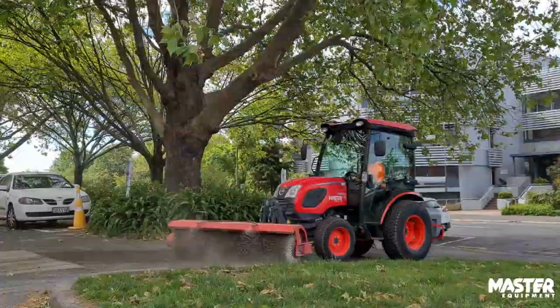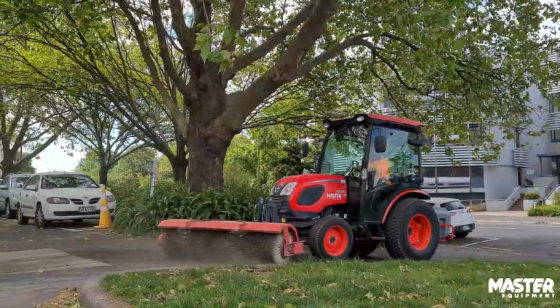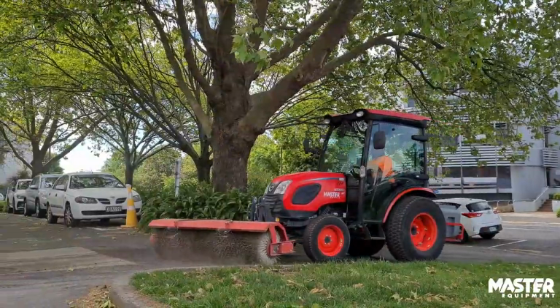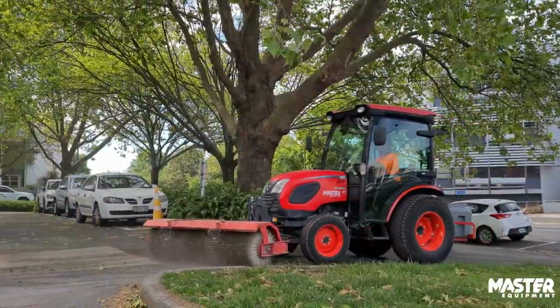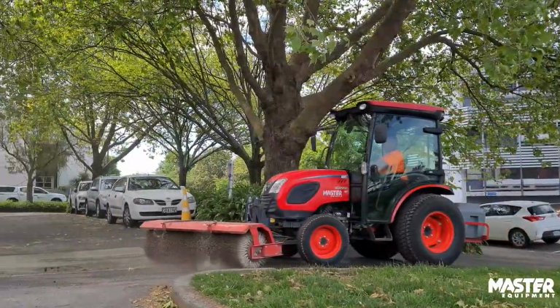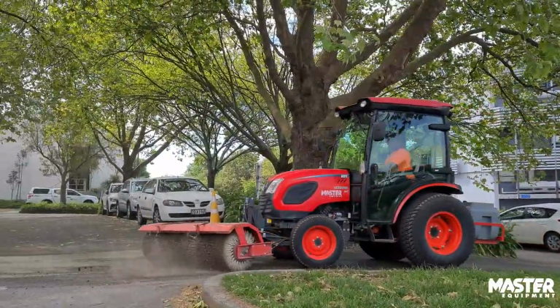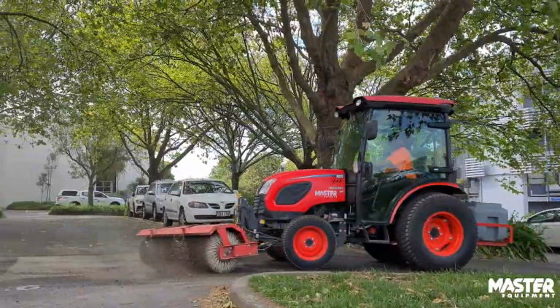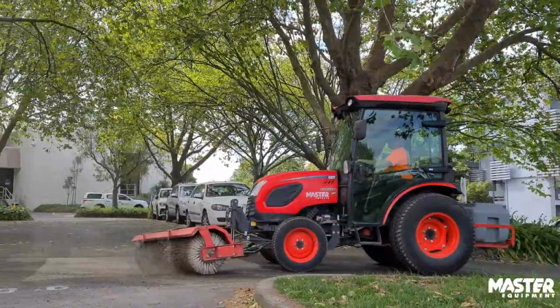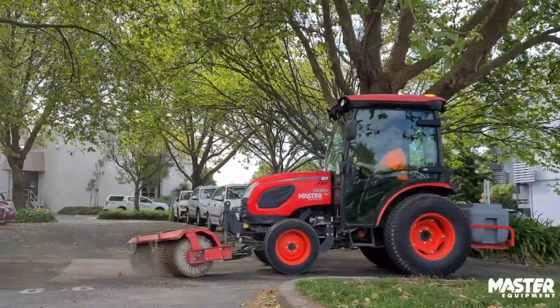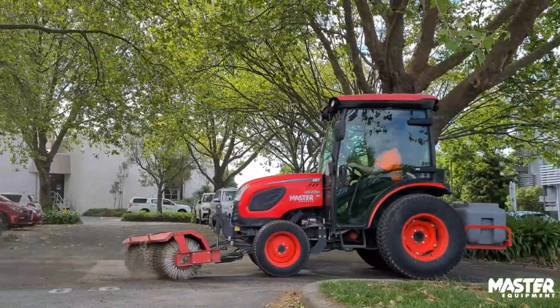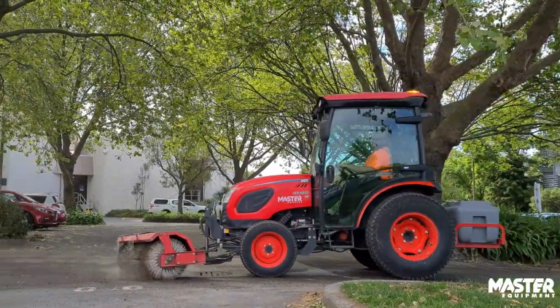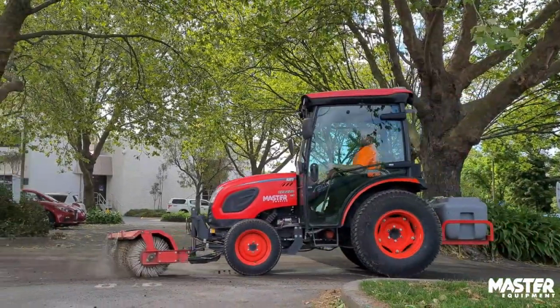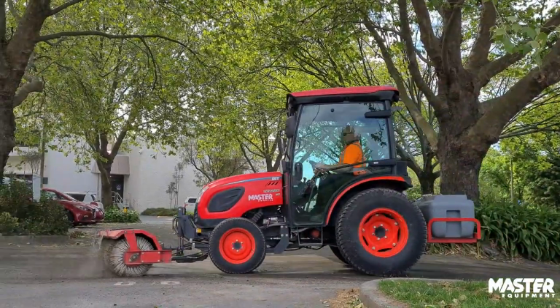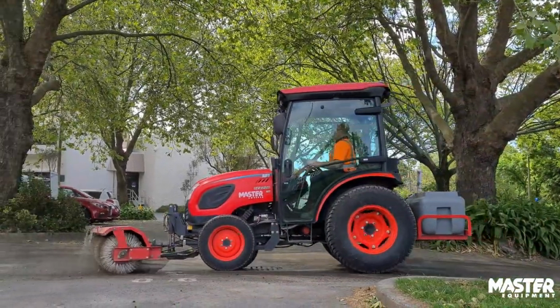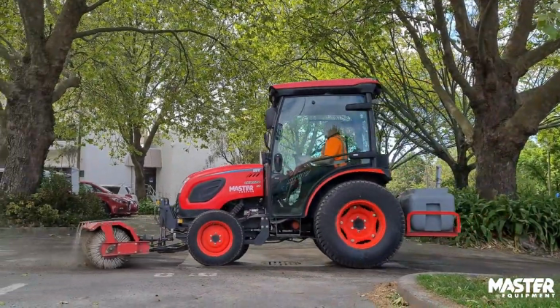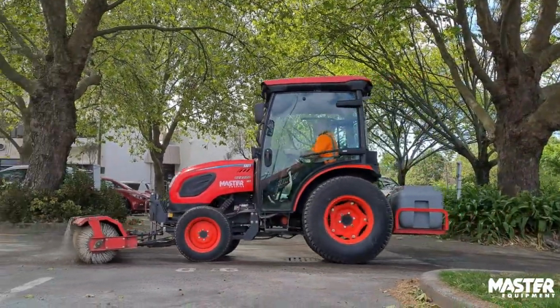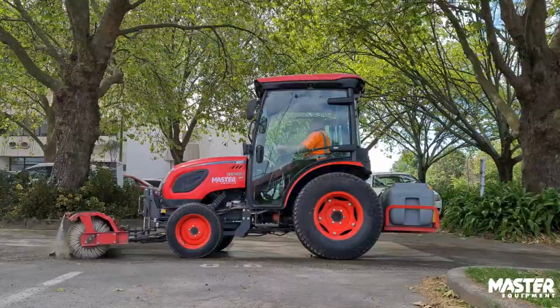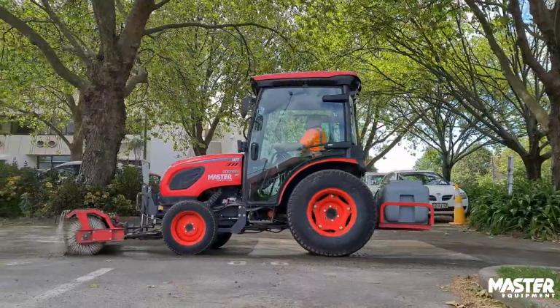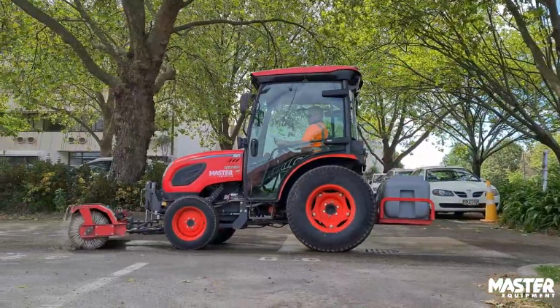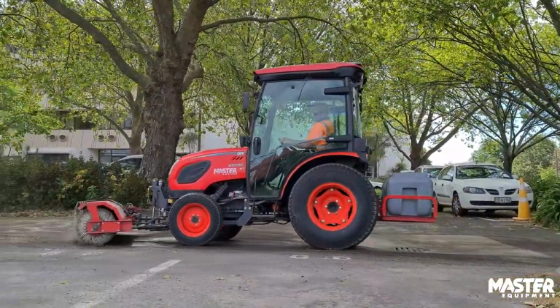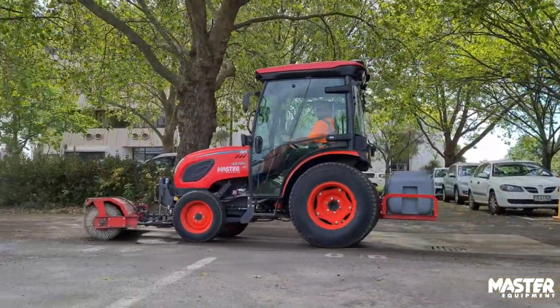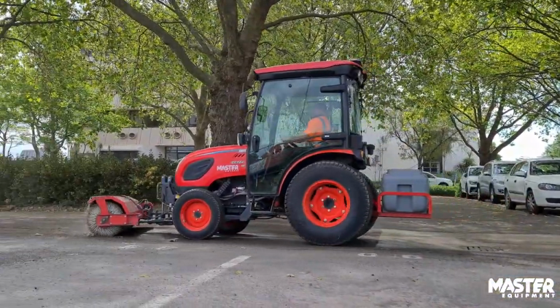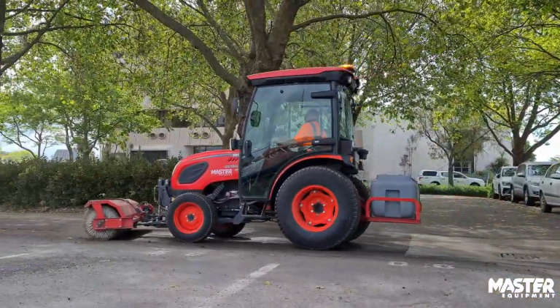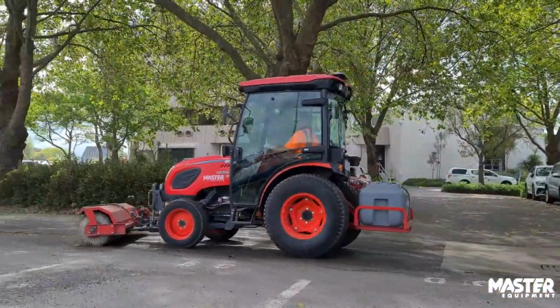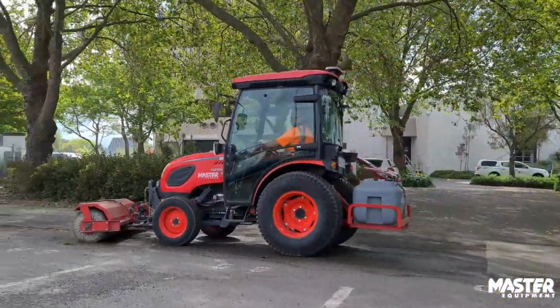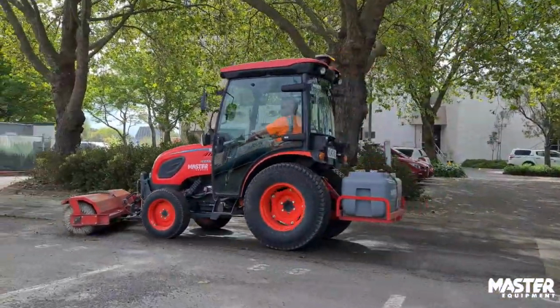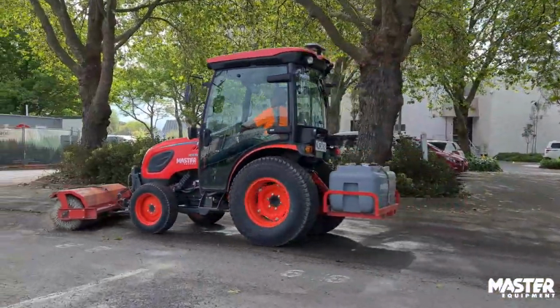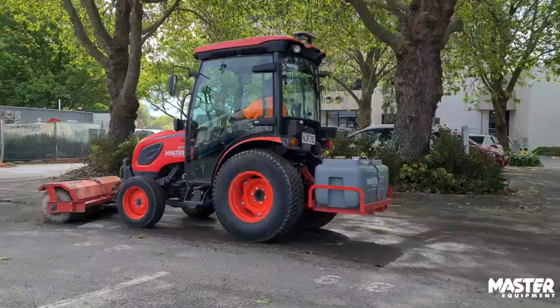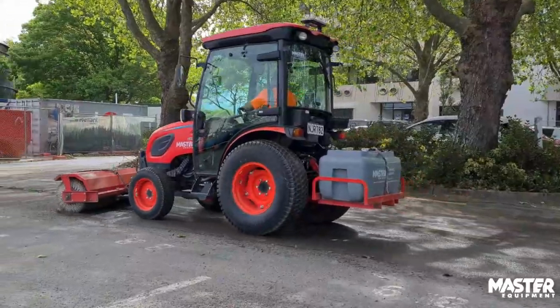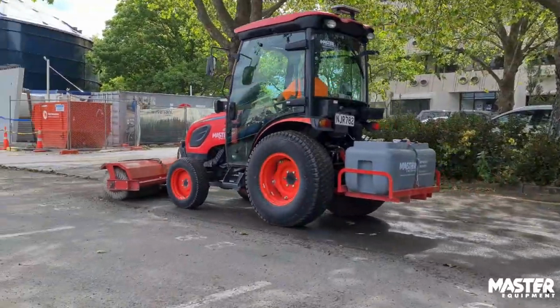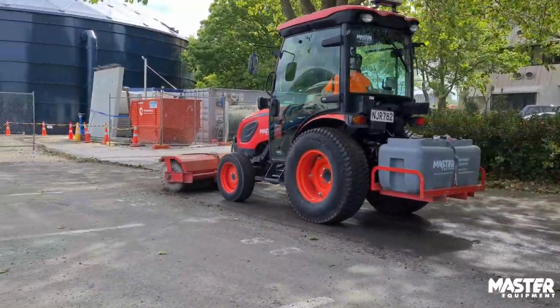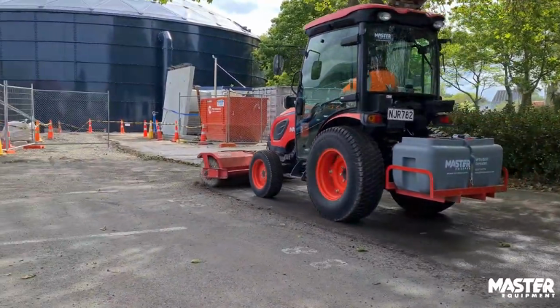With the machine in float mode it follows the undulations of the ground, so it stops the brushes pushing too hard into the ground and wearing them out too fast, which allows for less maintenance, fewer brush changes, and it just helps all-round efficiencies.